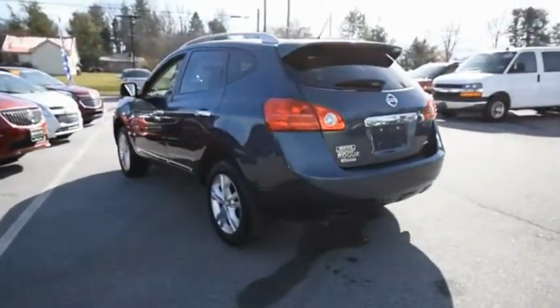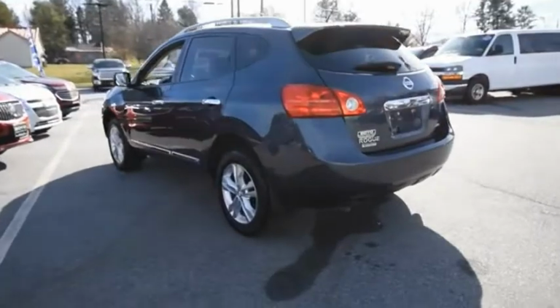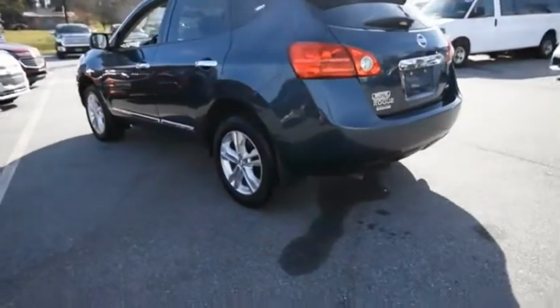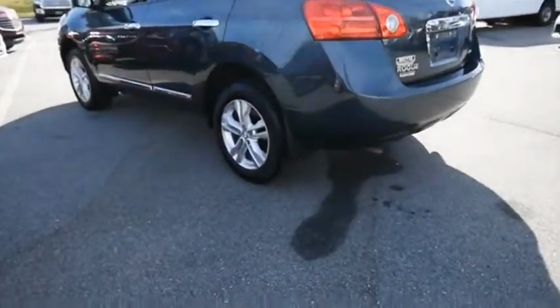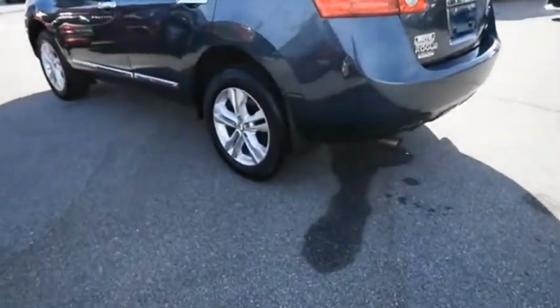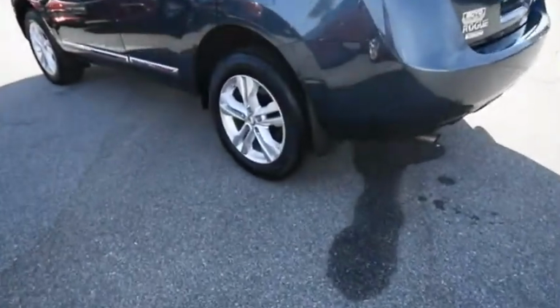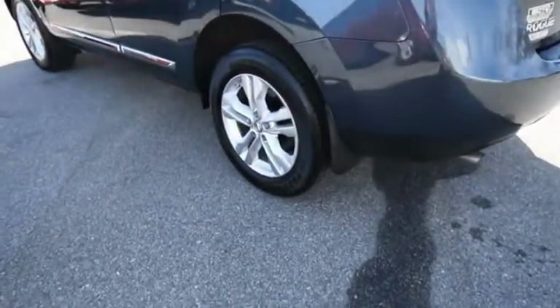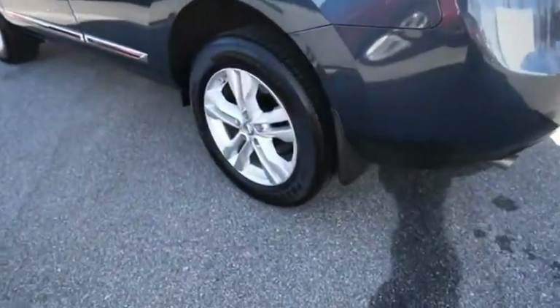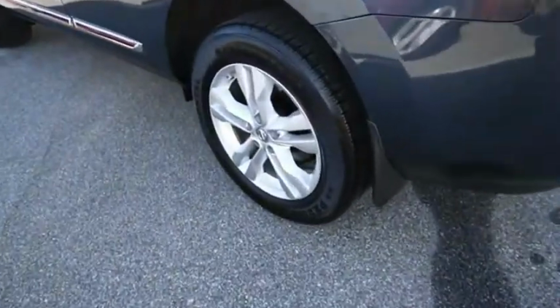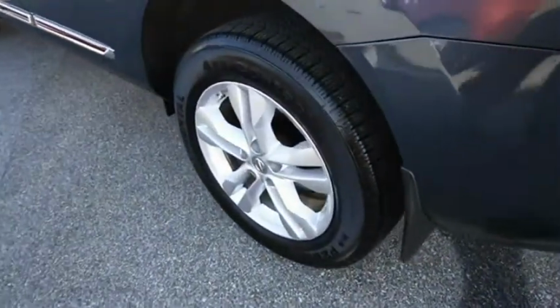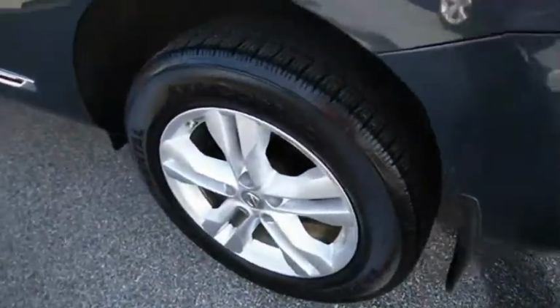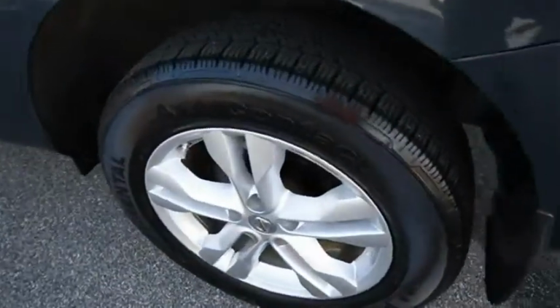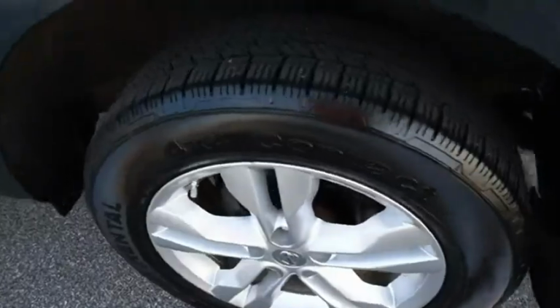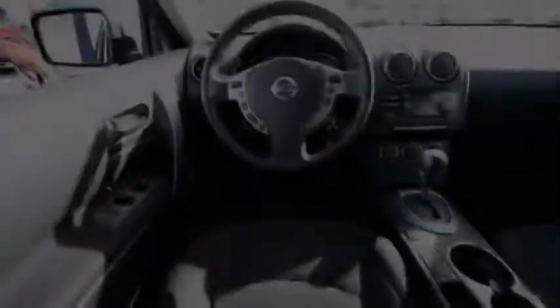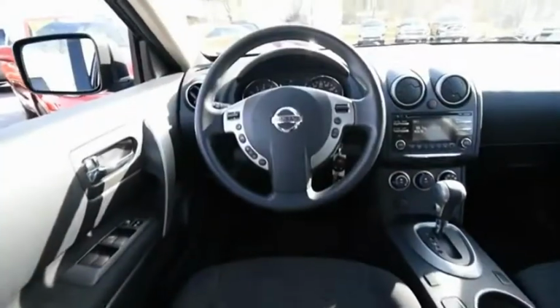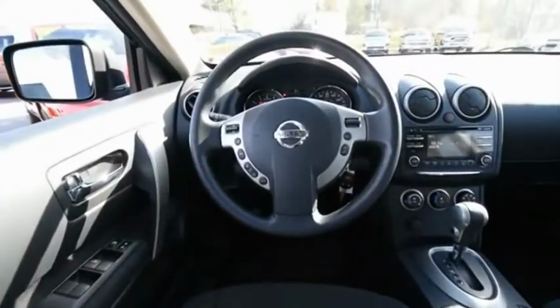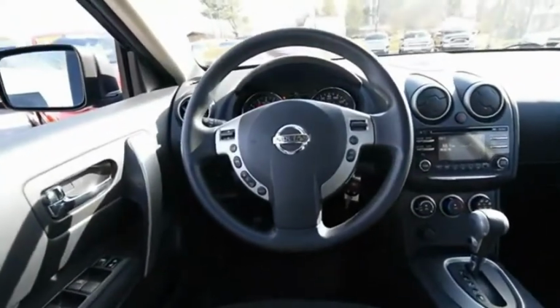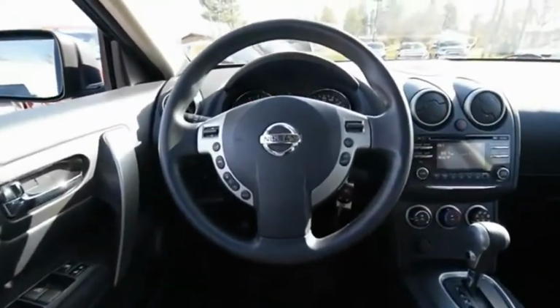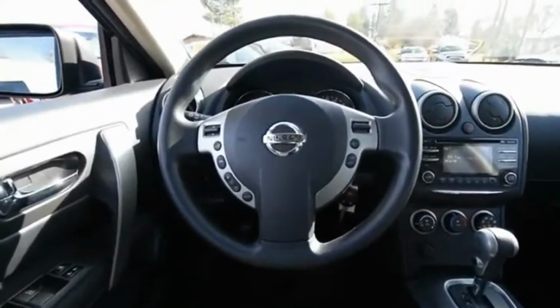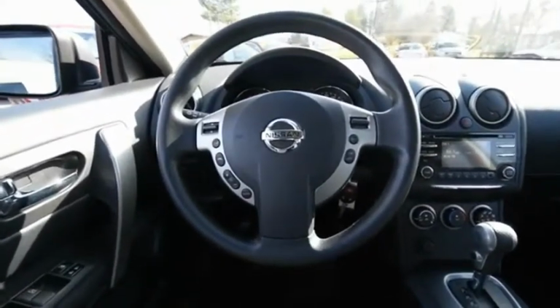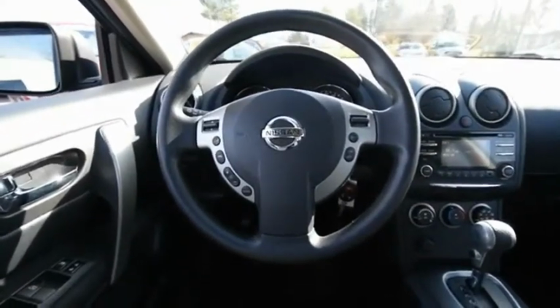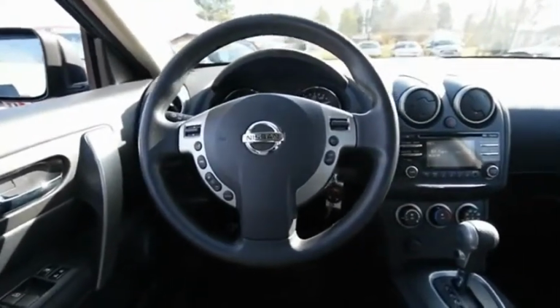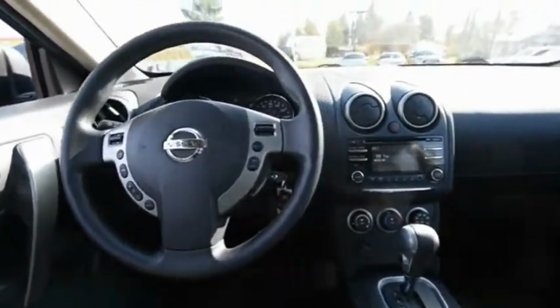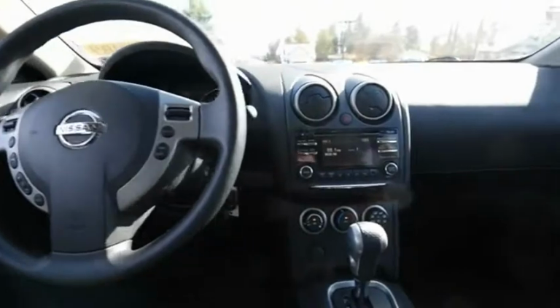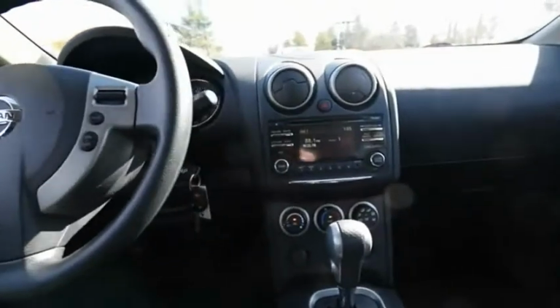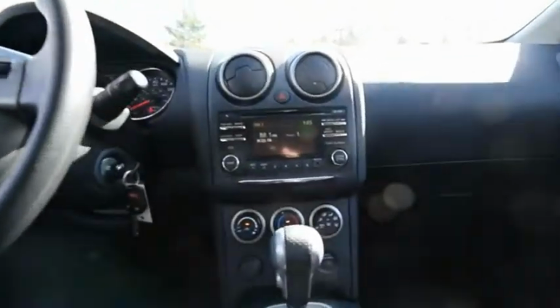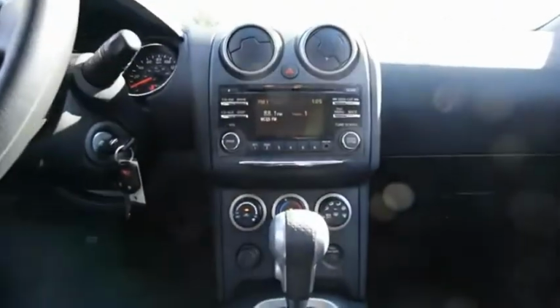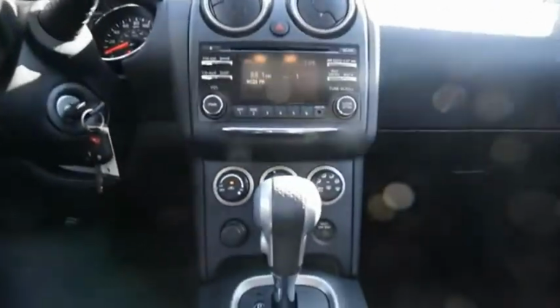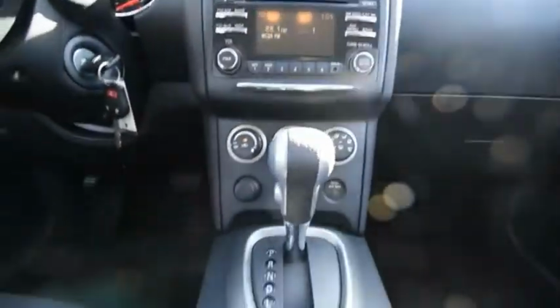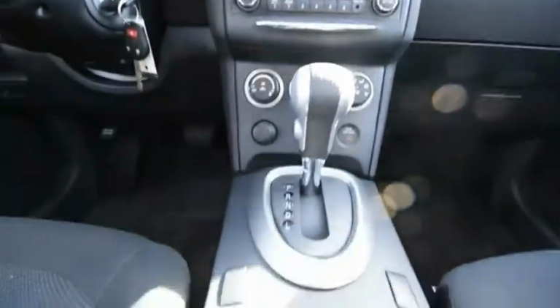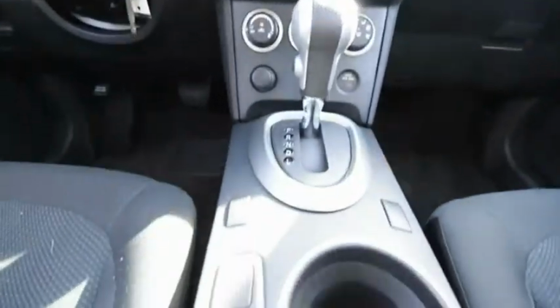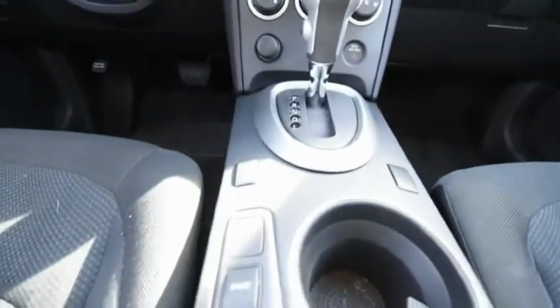With a 5-star side impact safety rating and confident handling, the Rogue is more than you expect and everything you deserve. If affordable style and reliability are what you're looking for, this vehicle couldn't be more perfect. Drive it today.